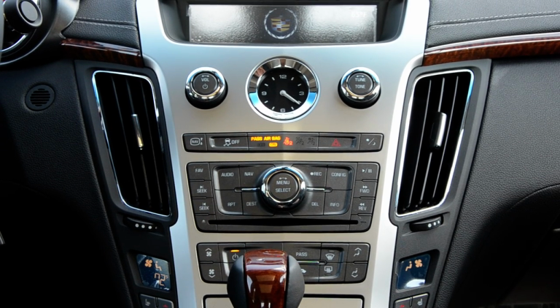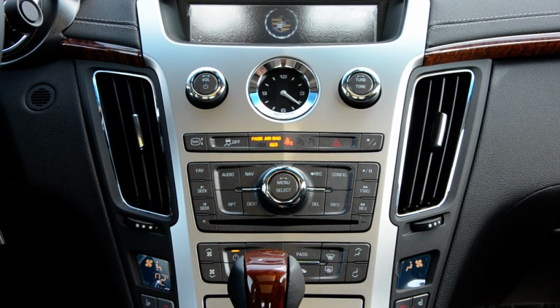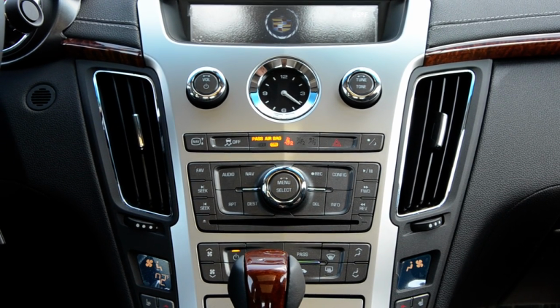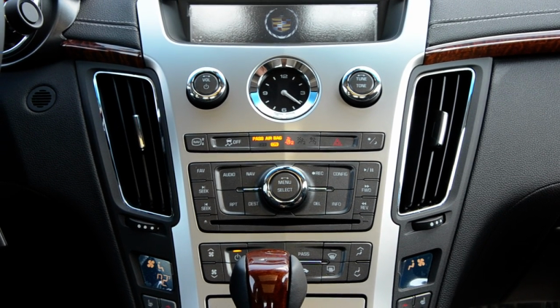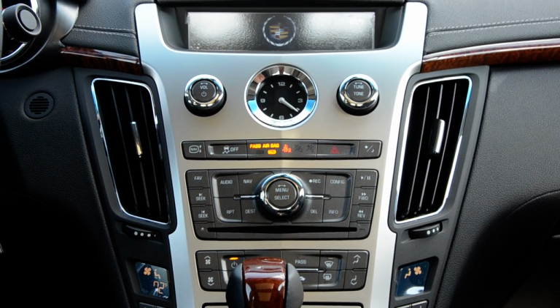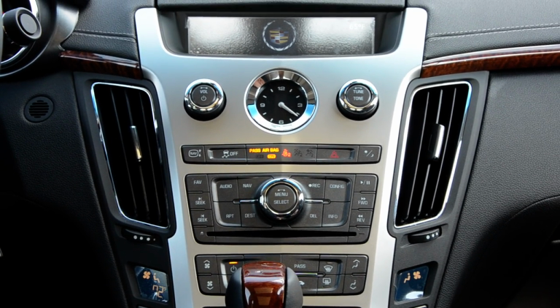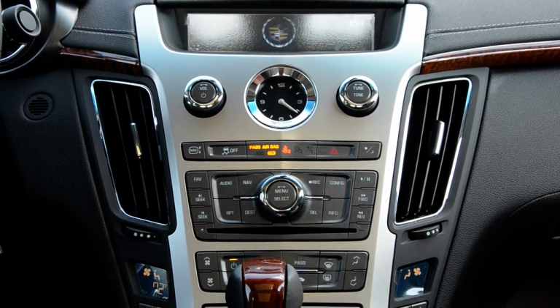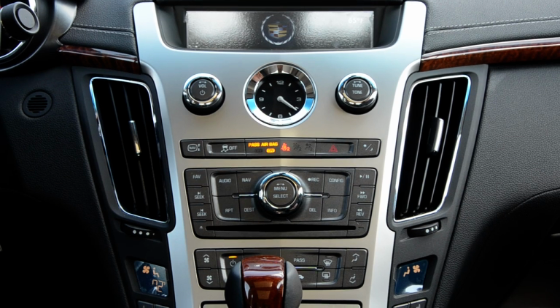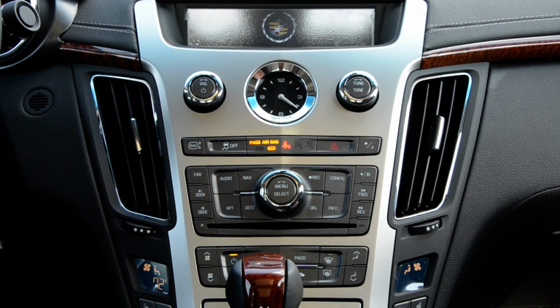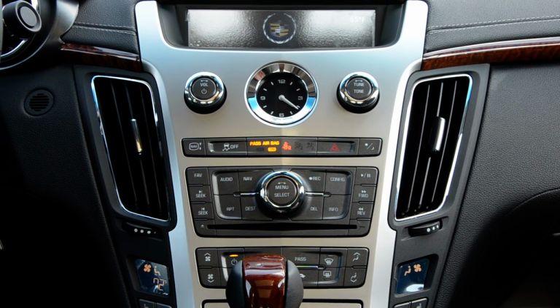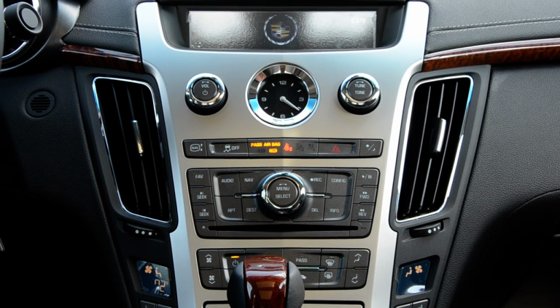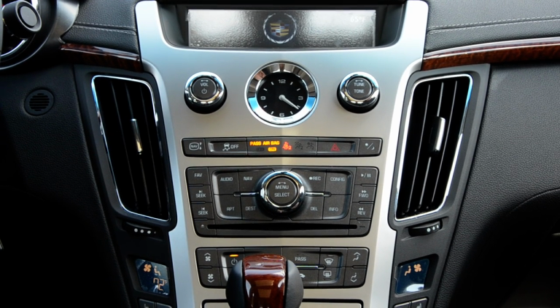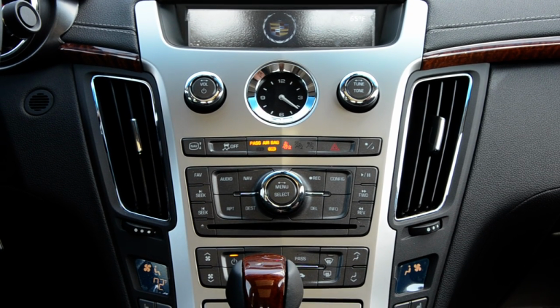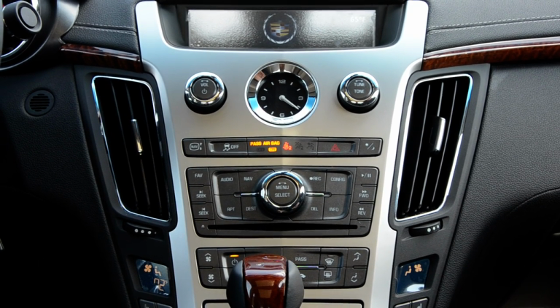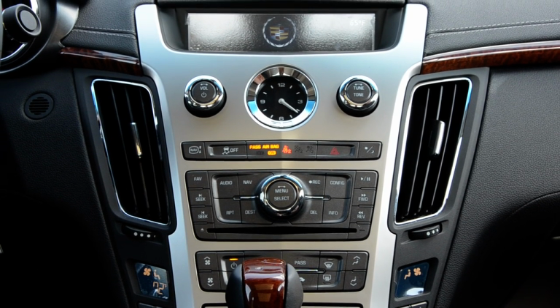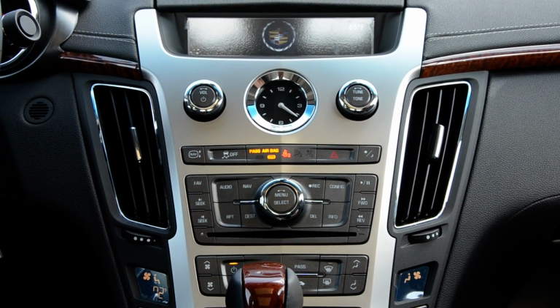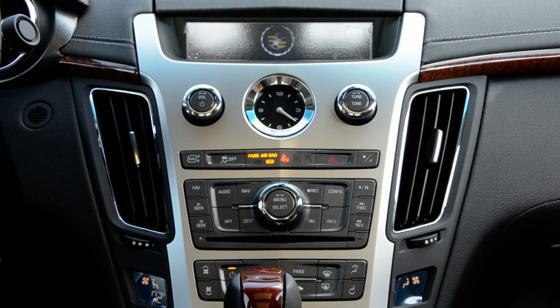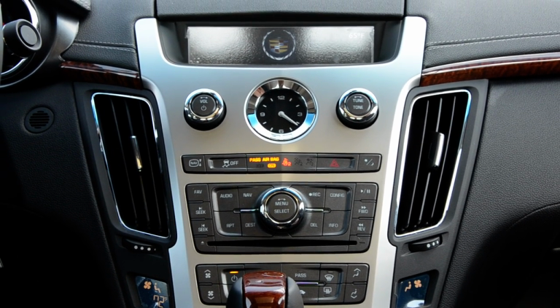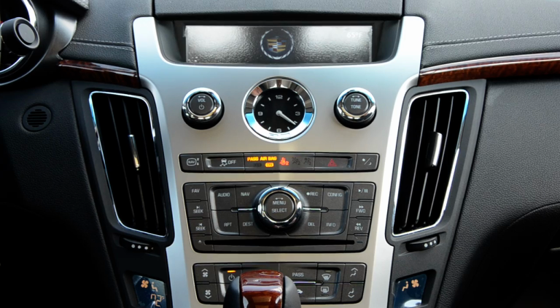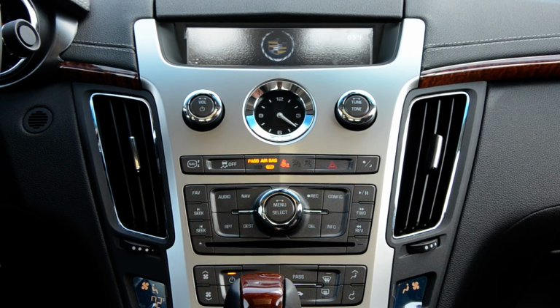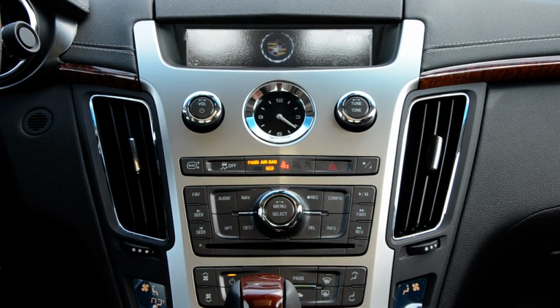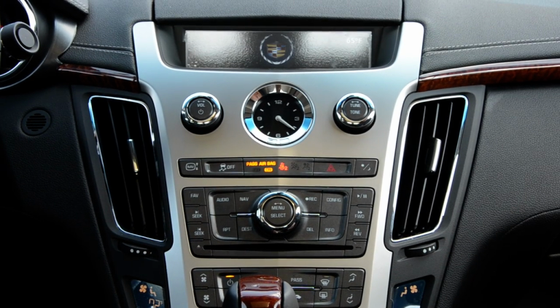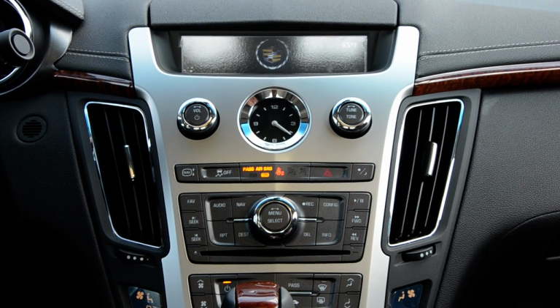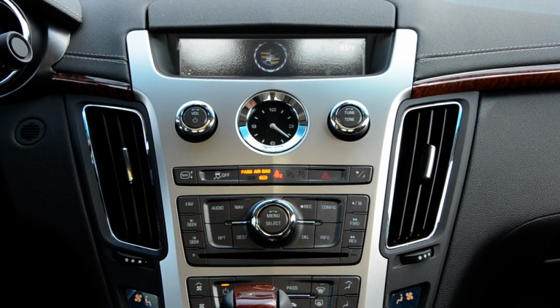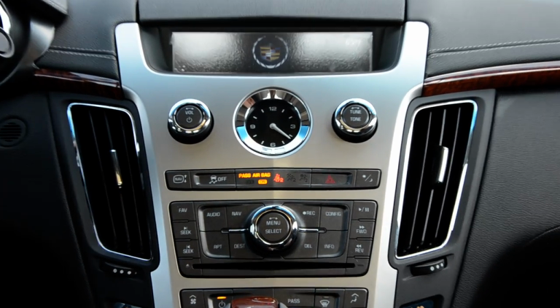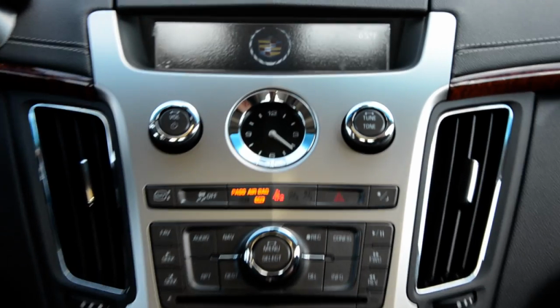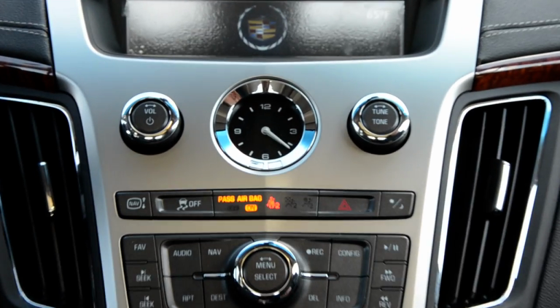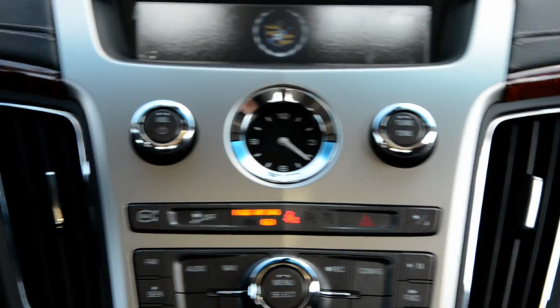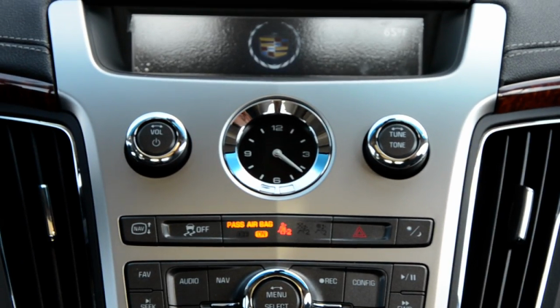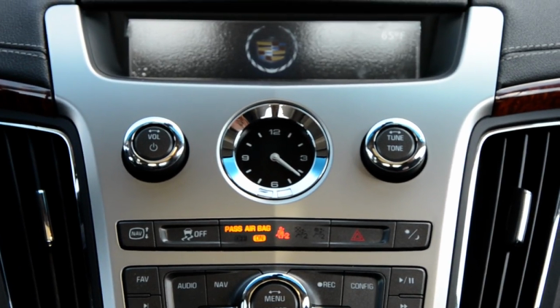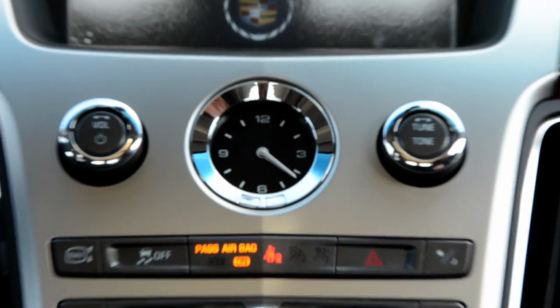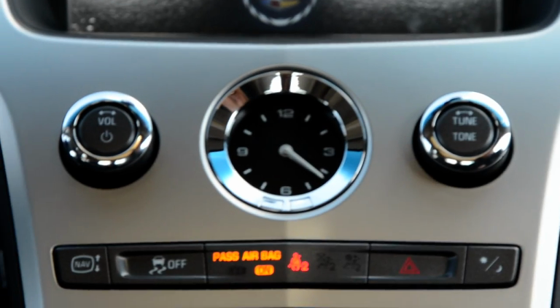Hi guys, and welcome to another how-to video brought to you by your sales staff at Crestview Cadillac. Today we're going to show you how to set your analog clock on the CTS sedan, coupe, and sports wagon. It's extremely easy.